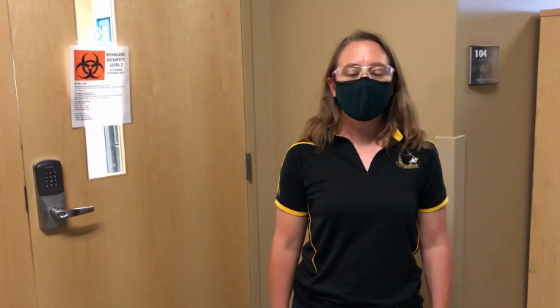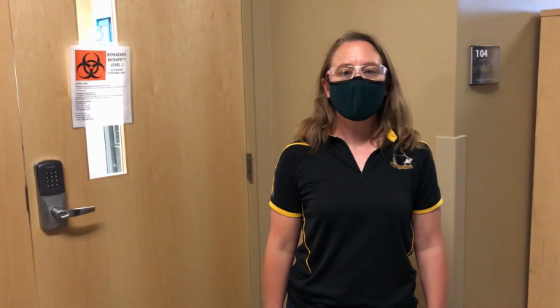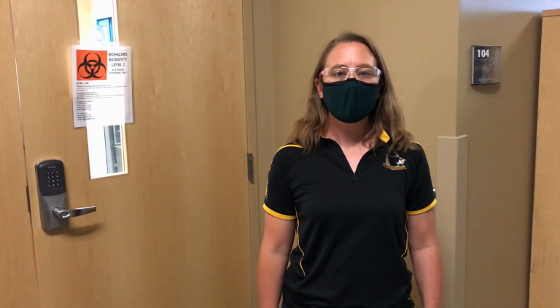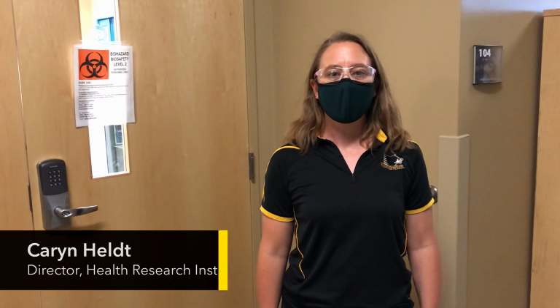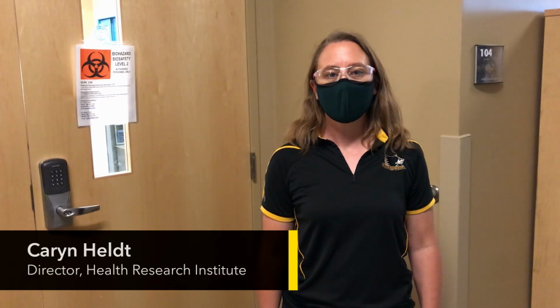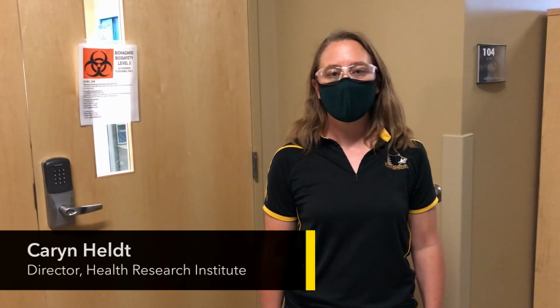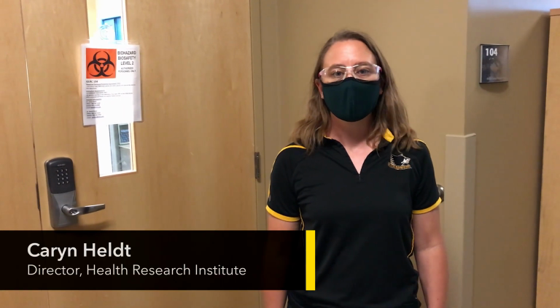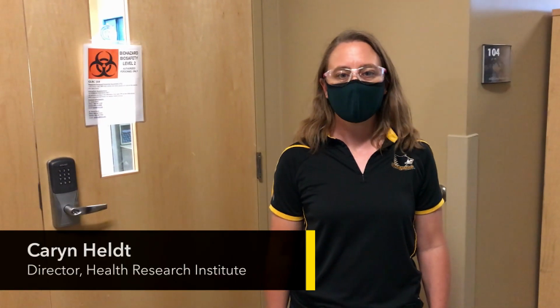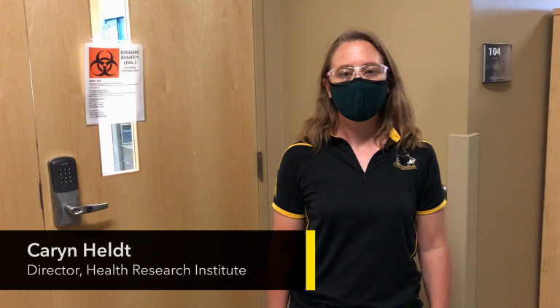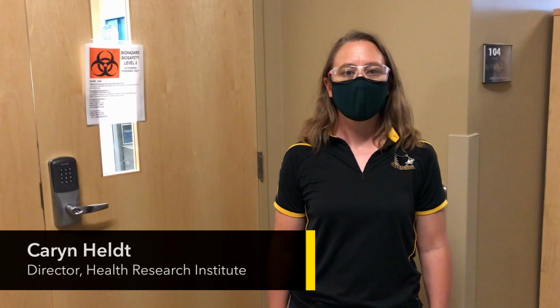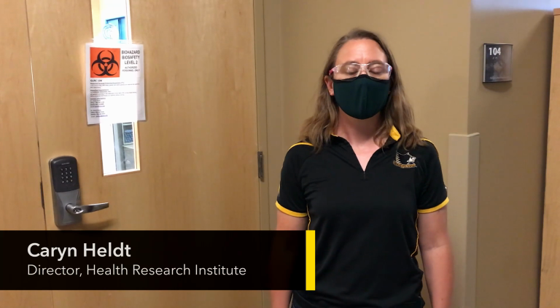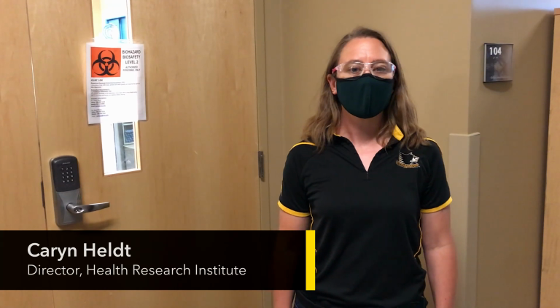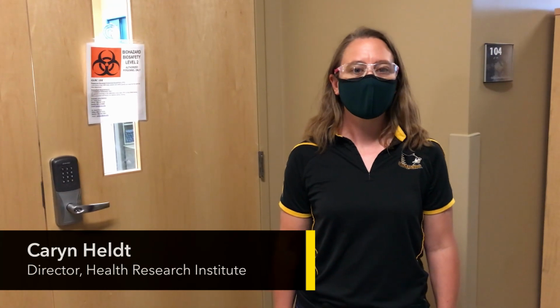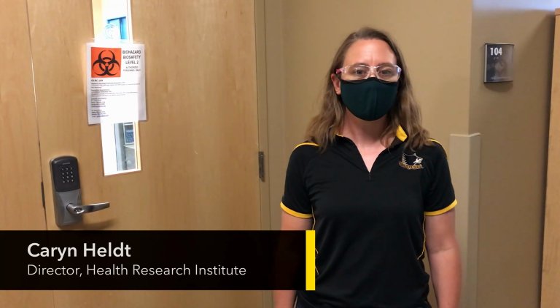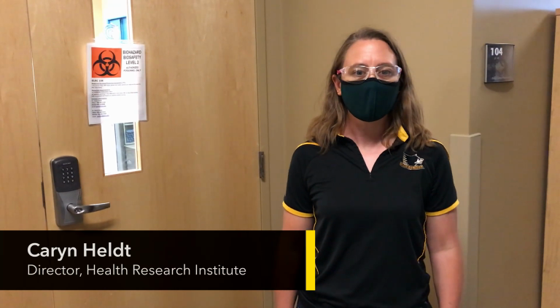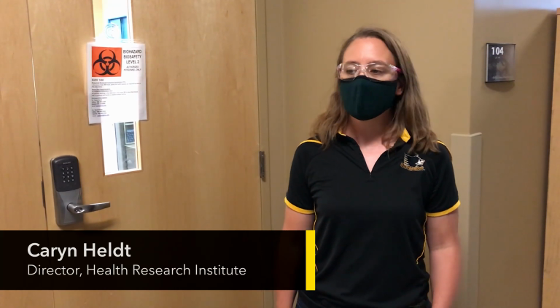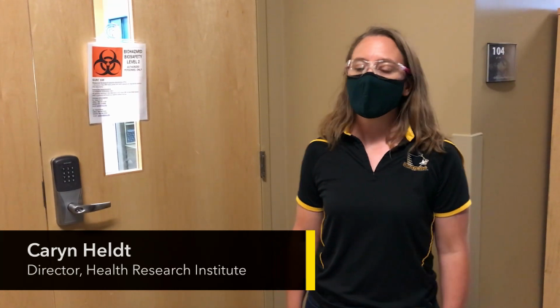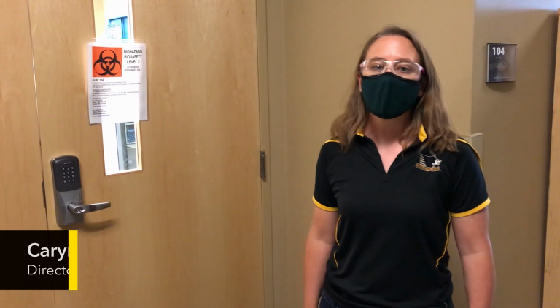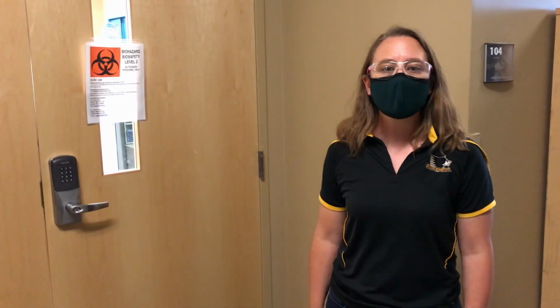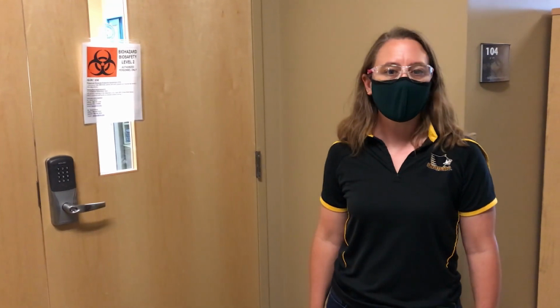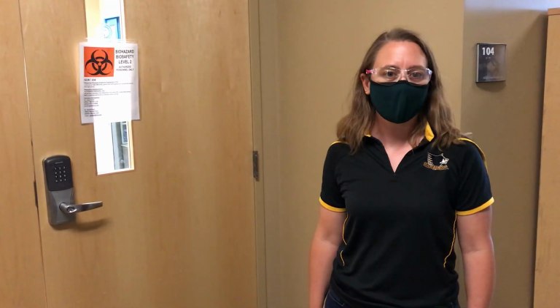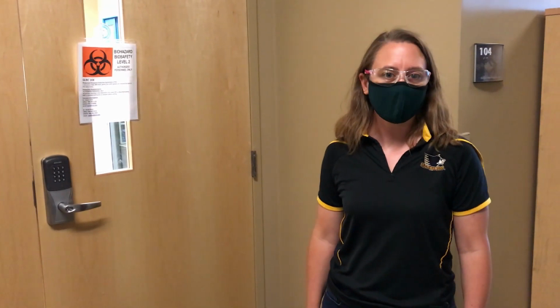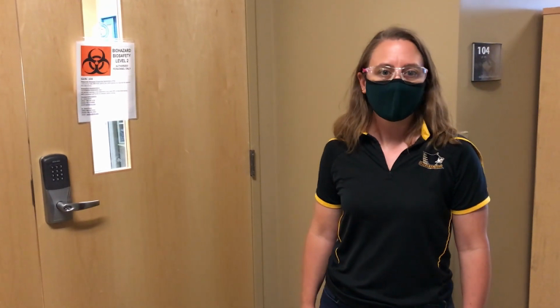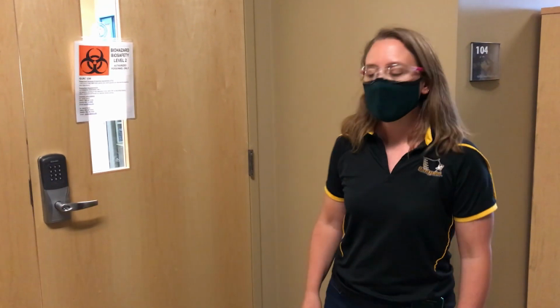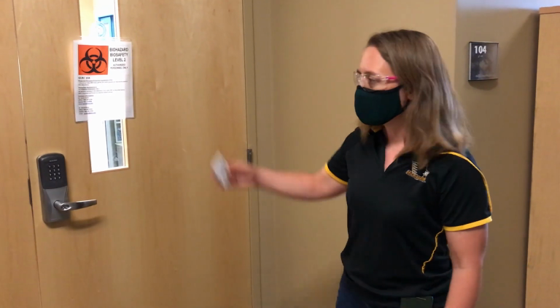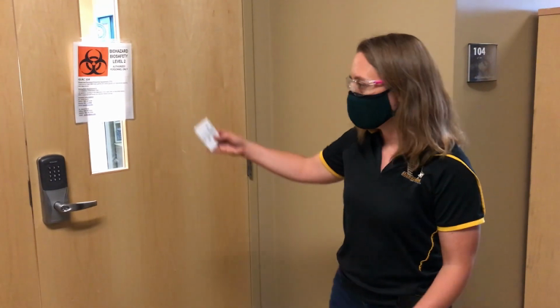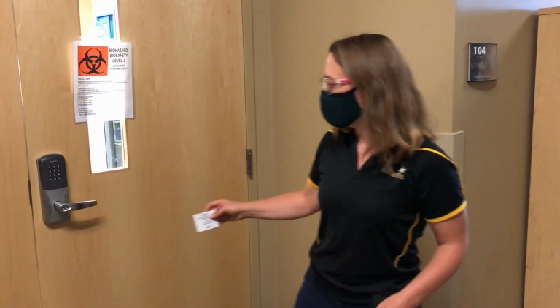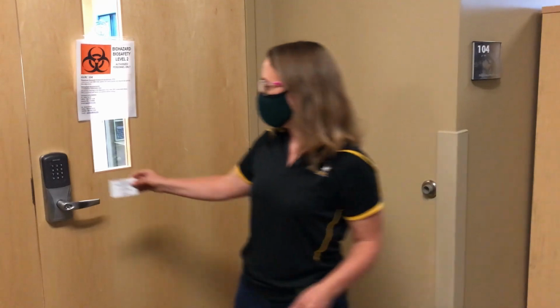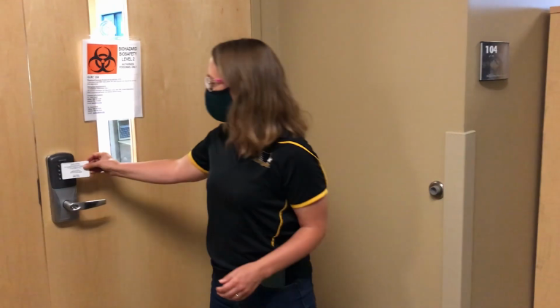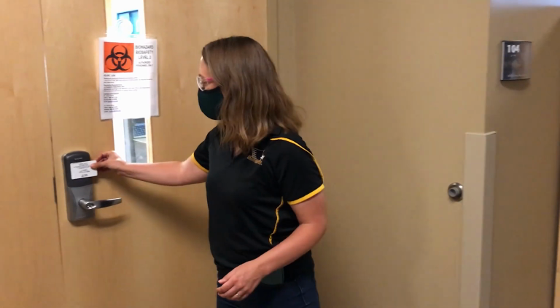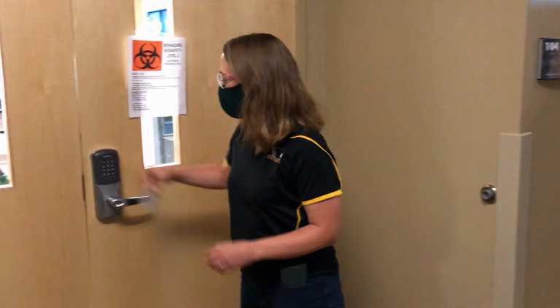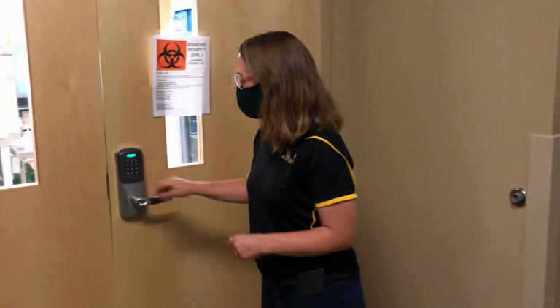The first step in the process of testing for SARS-CoV-2 is to do RNA extraction. Let me take you into the lab and show you what we're doing.